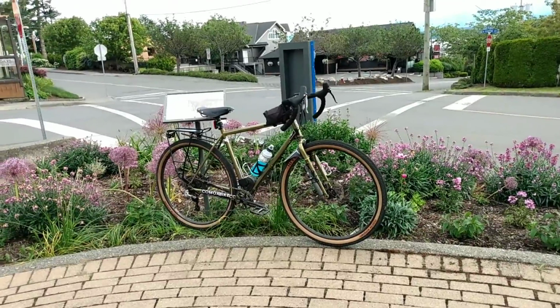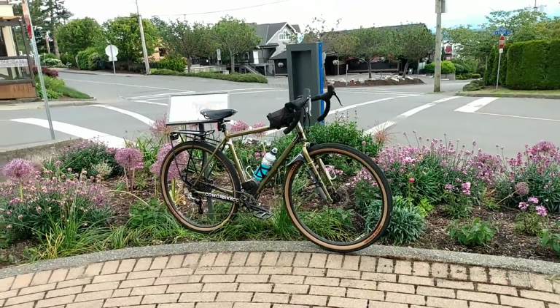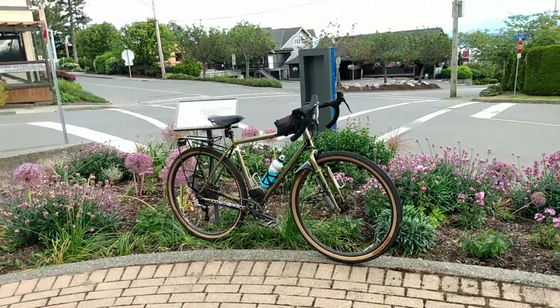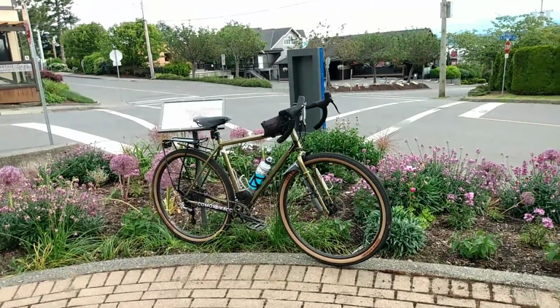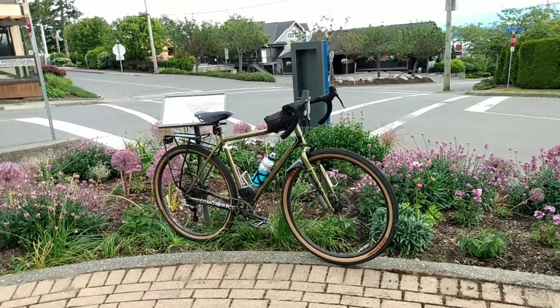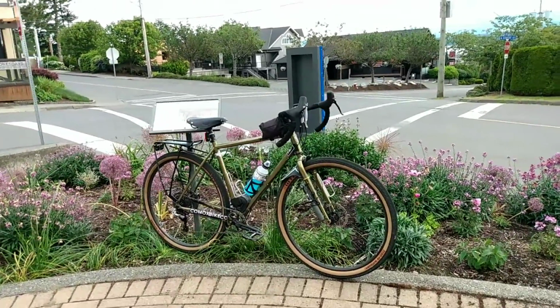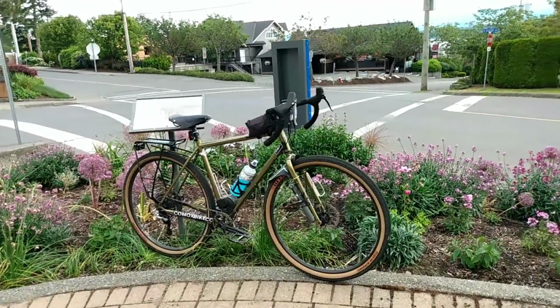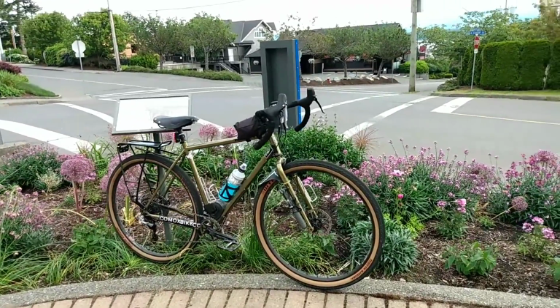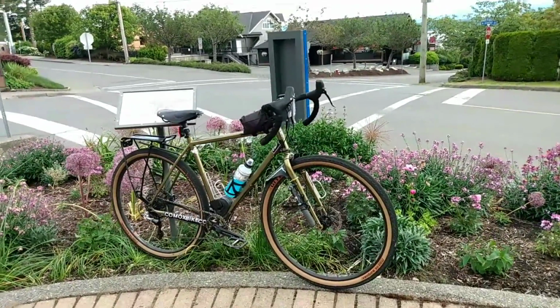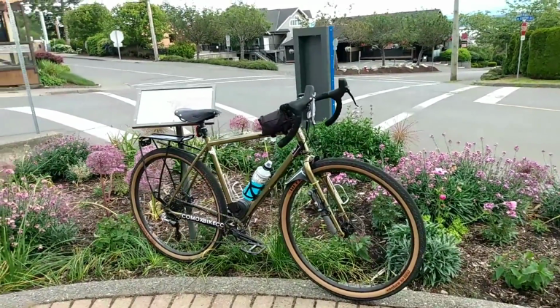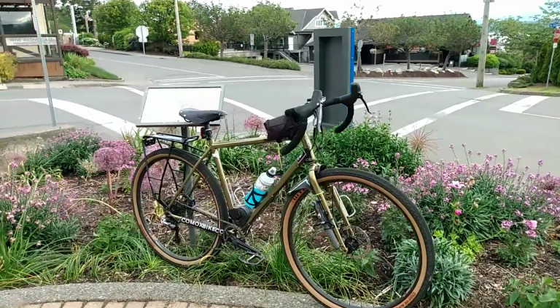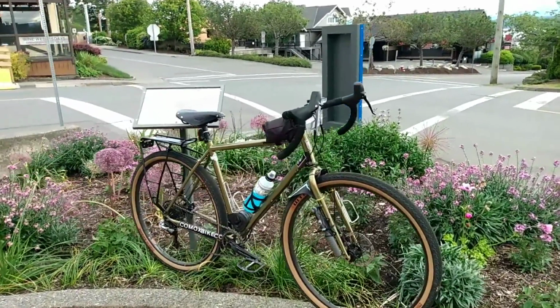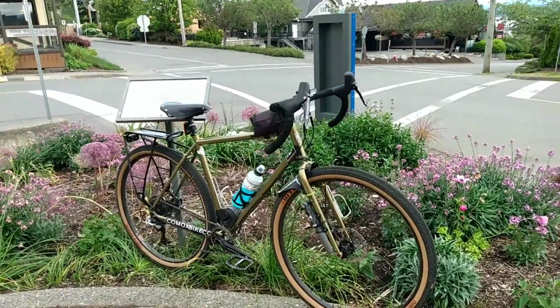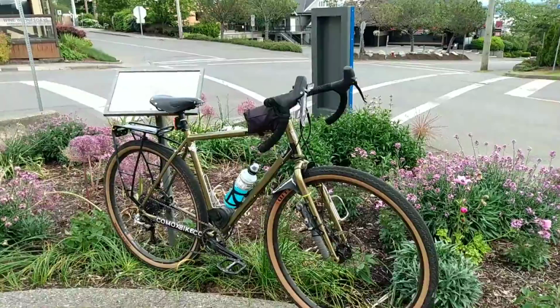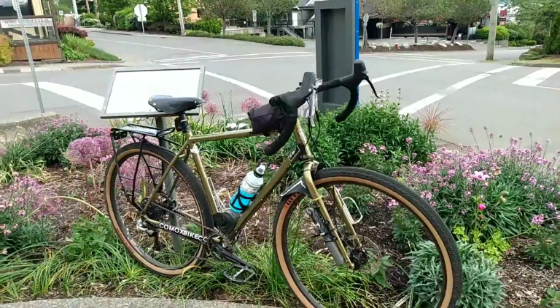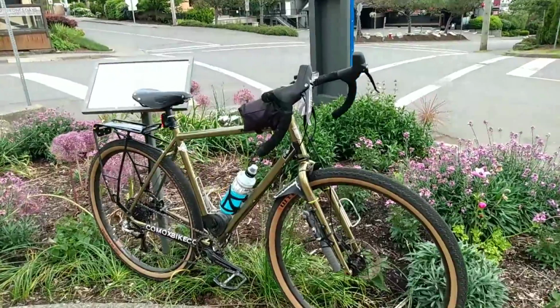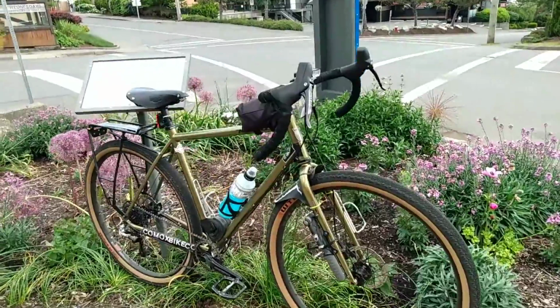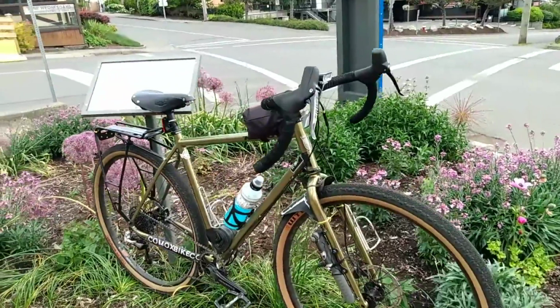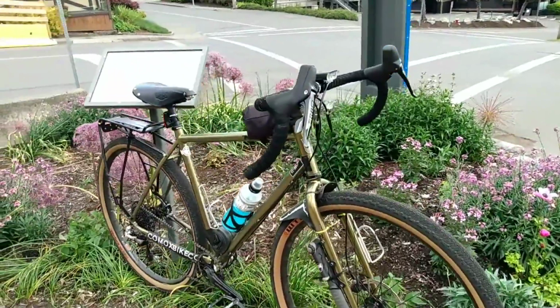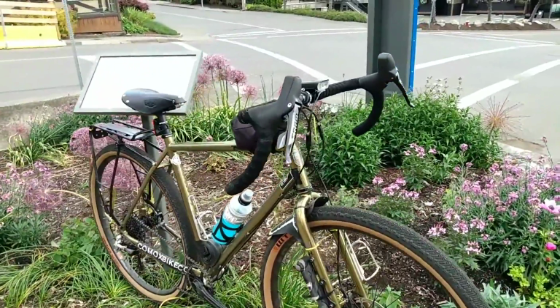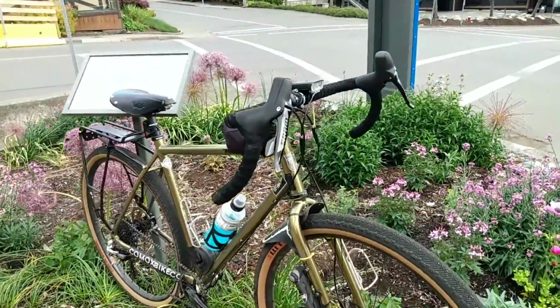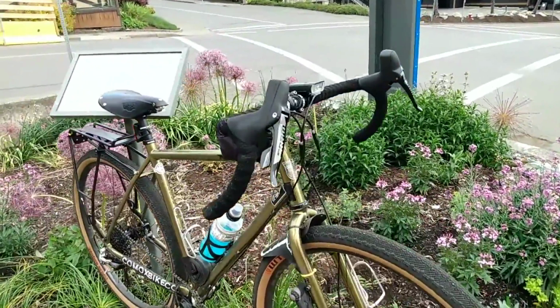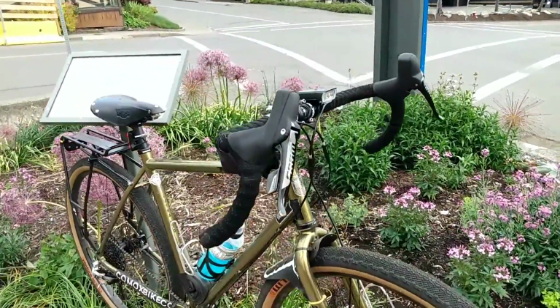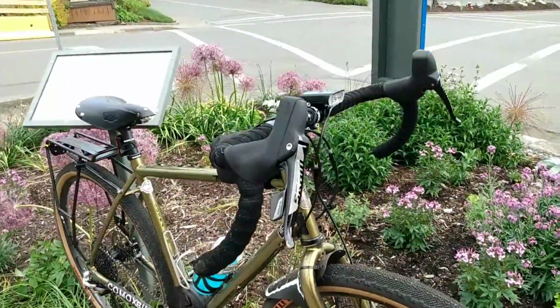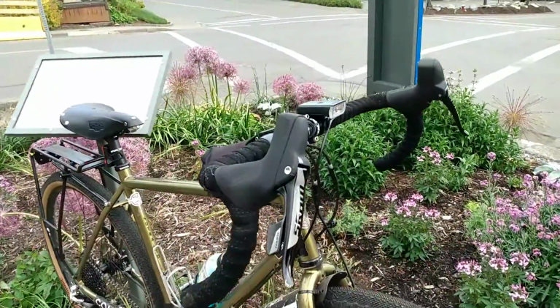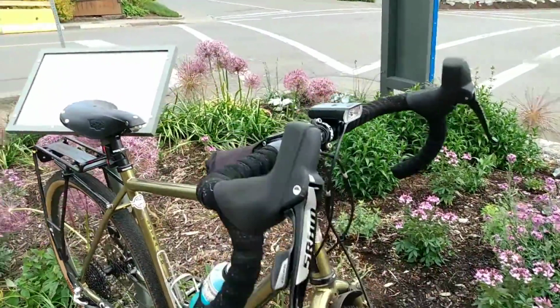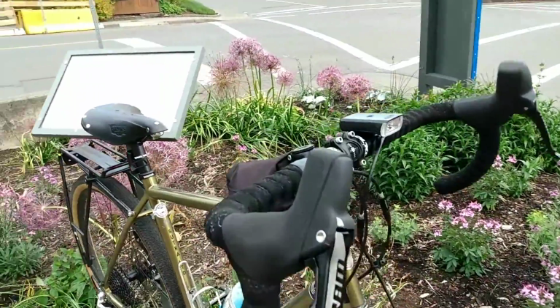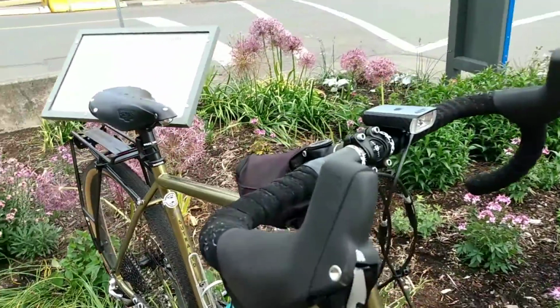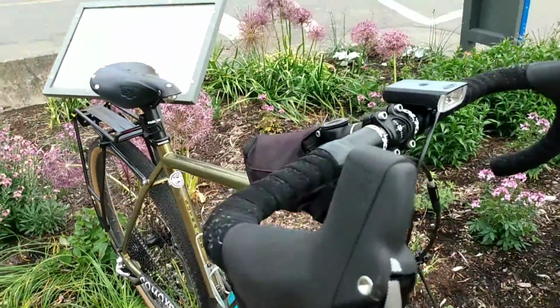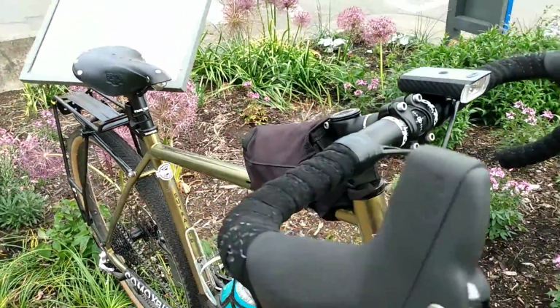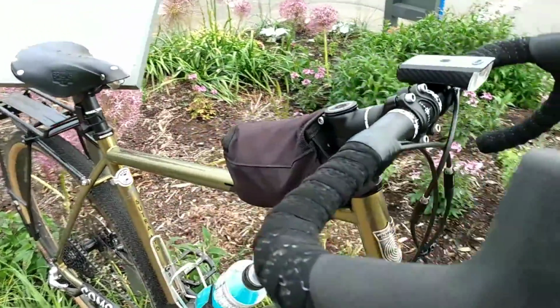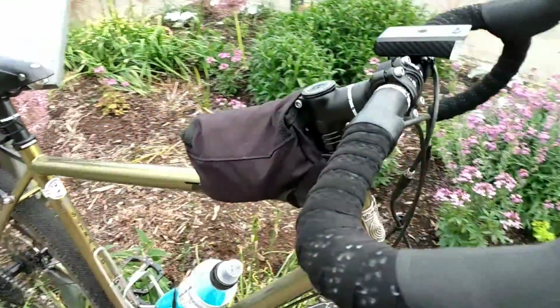Hey, what's going on everyone? Mike Ippi here. Today I'm going to give you guys a one-year review of my 2021 Kona Sutra LTD, starting with some of the things that I don't like about this bike.